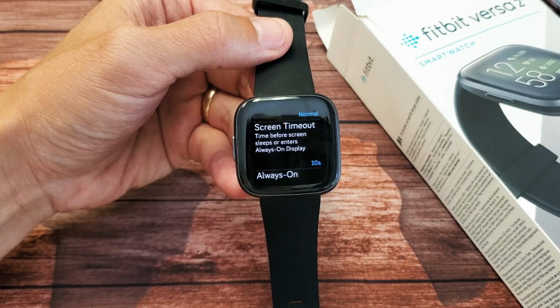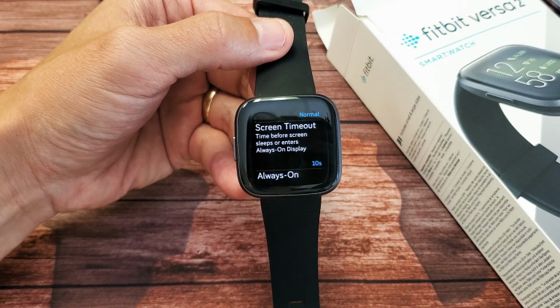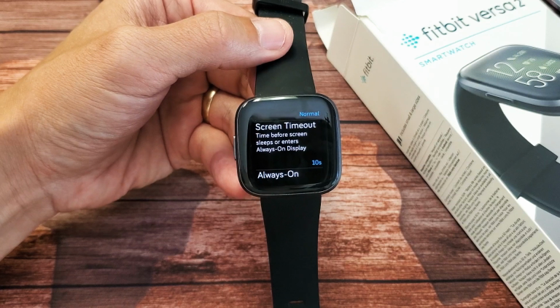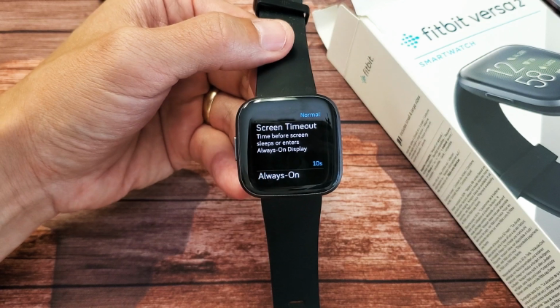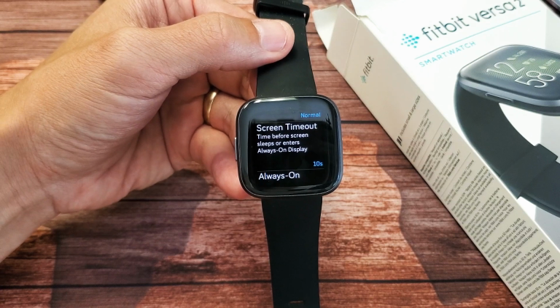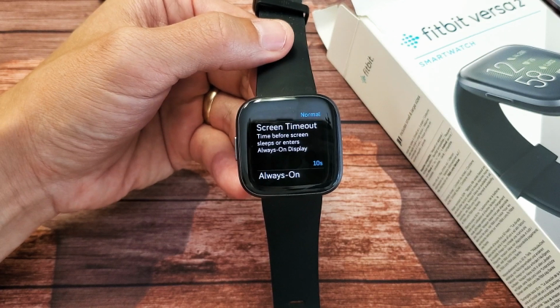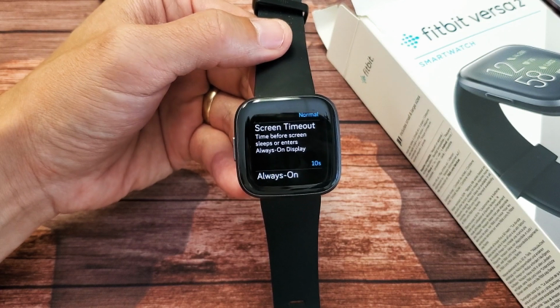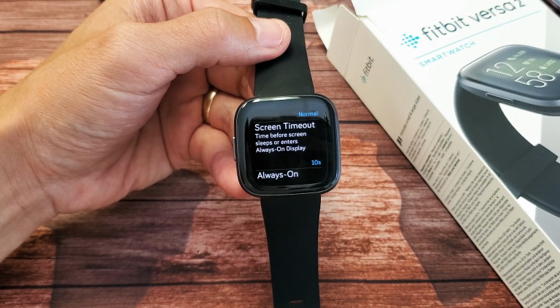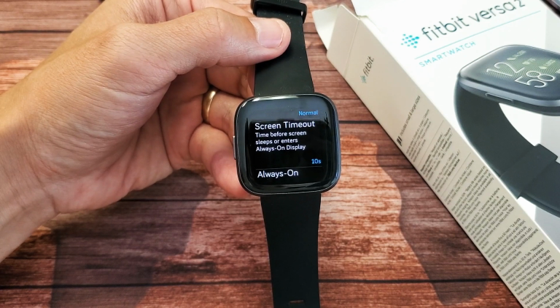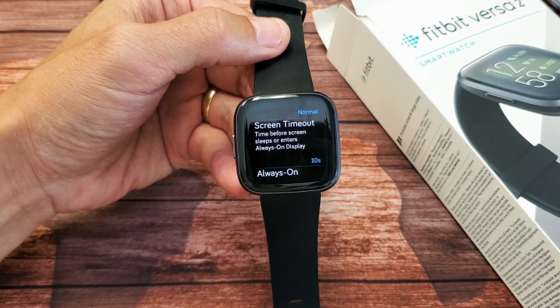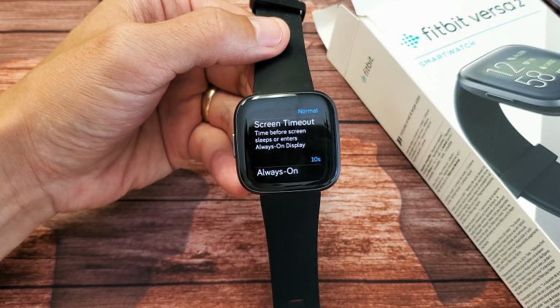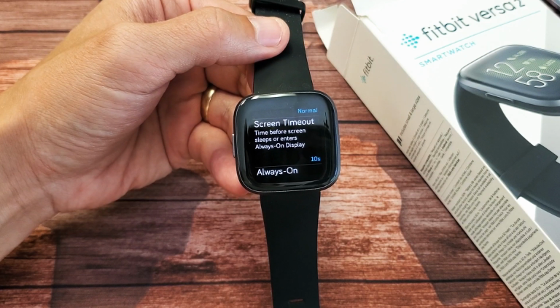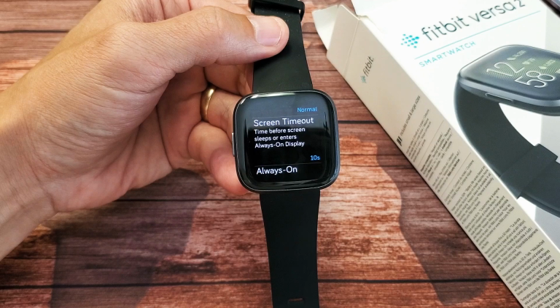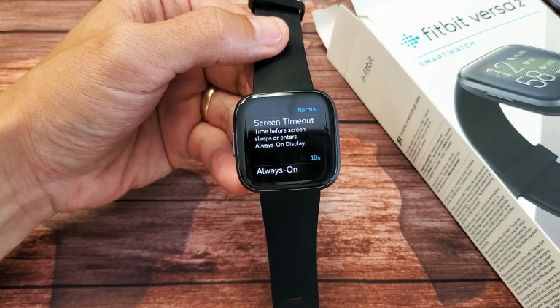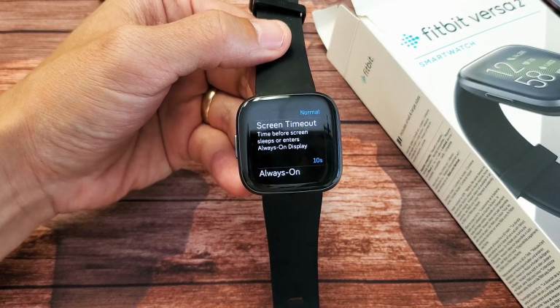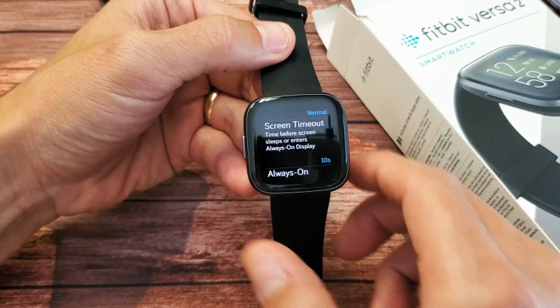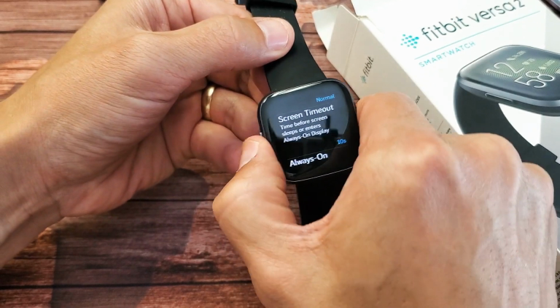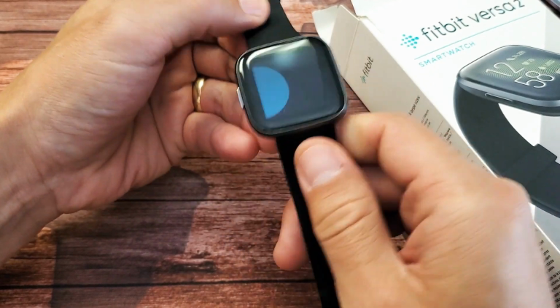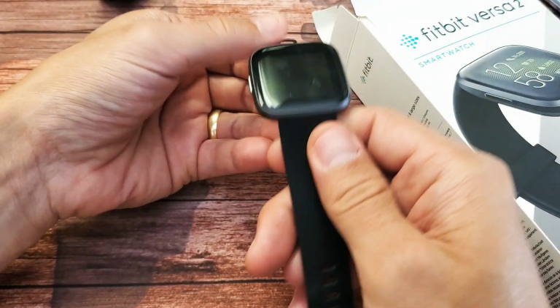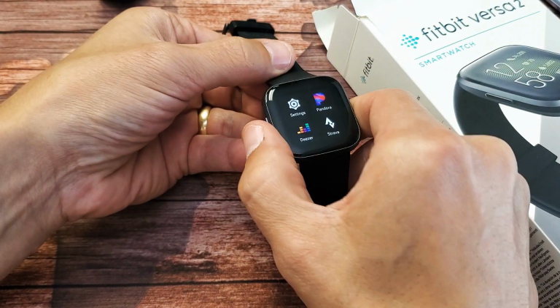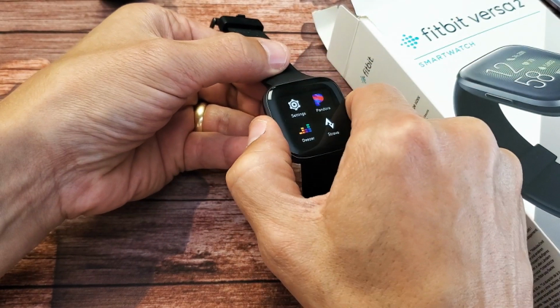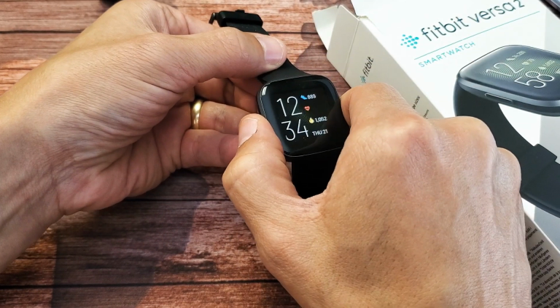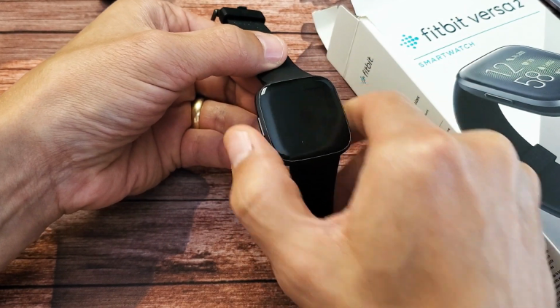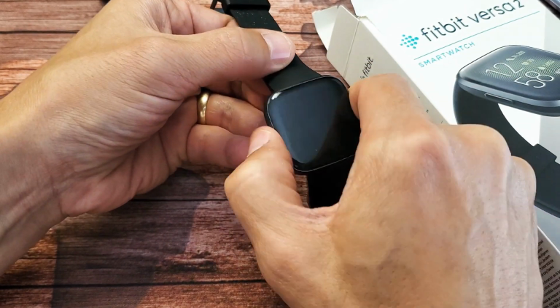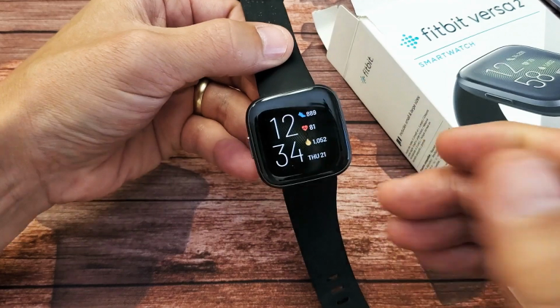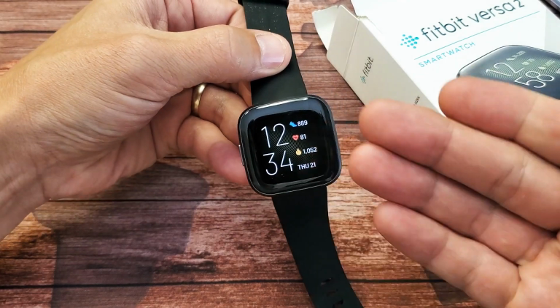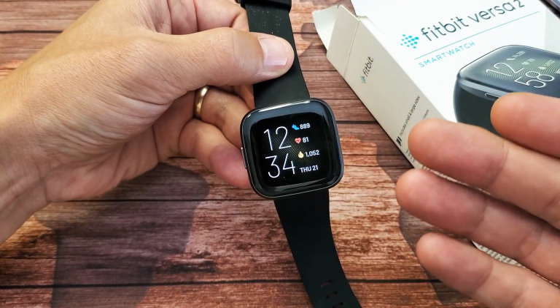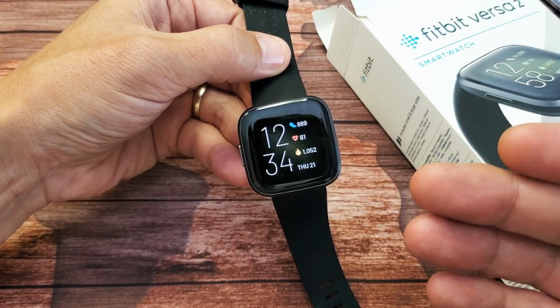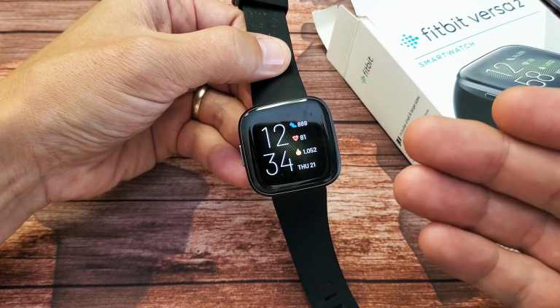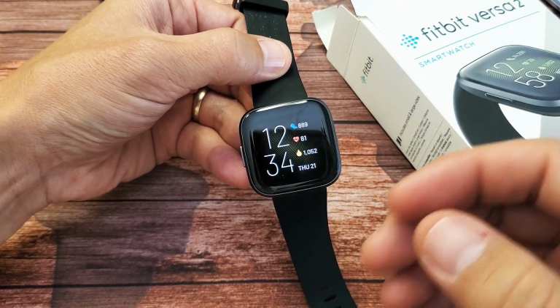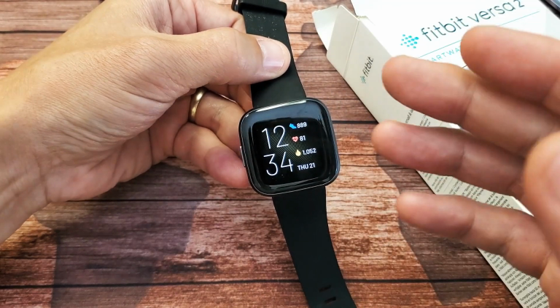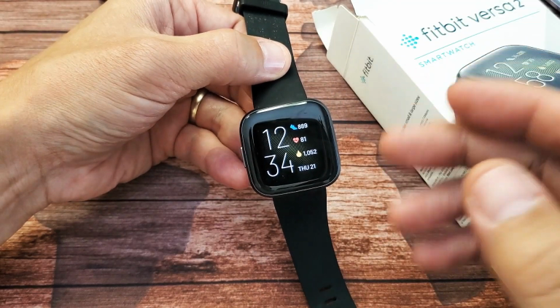Hey, what's up guys? I got a Fitbit Versa 2 here. I'm going to show you how to change your screen timeout time. By default, it's set for 10 seconds, so when you put your screen on, it'll wait 10 seconds and it's going to go black.